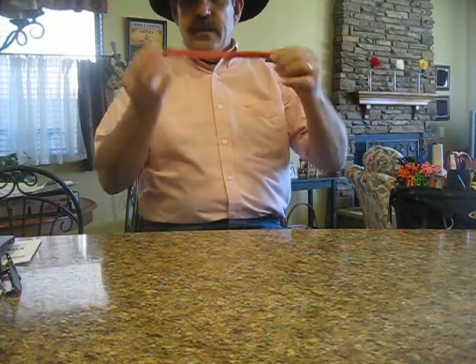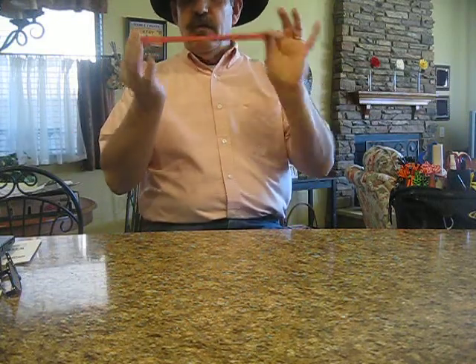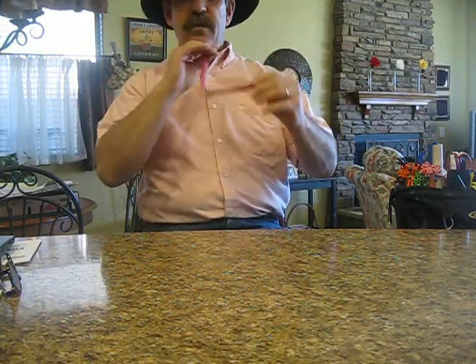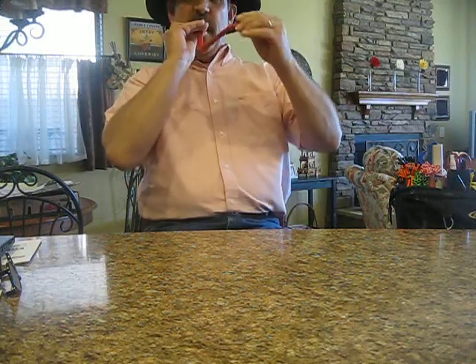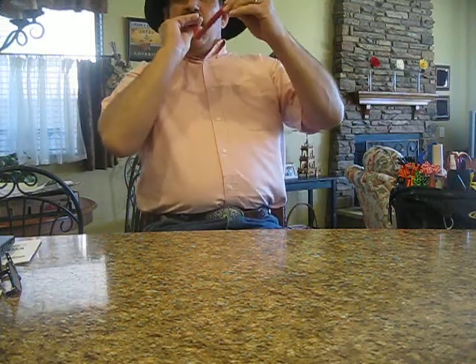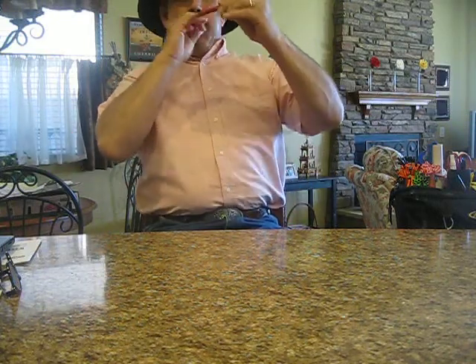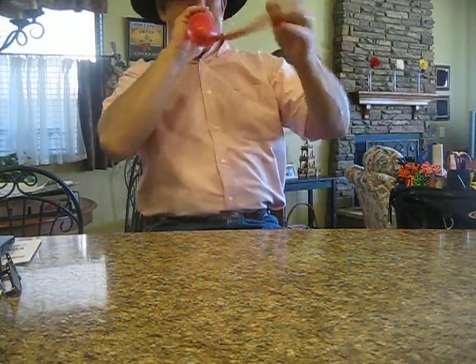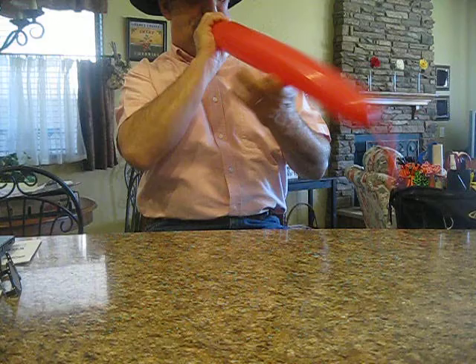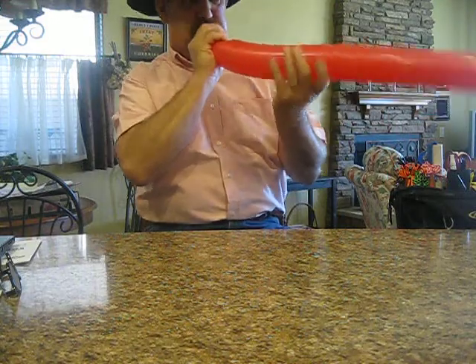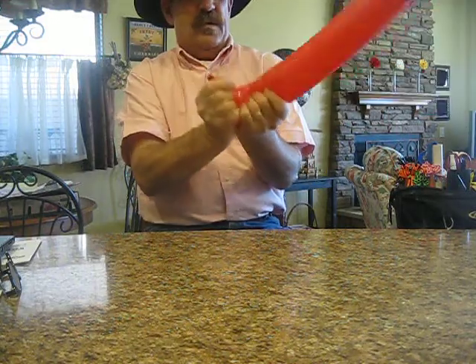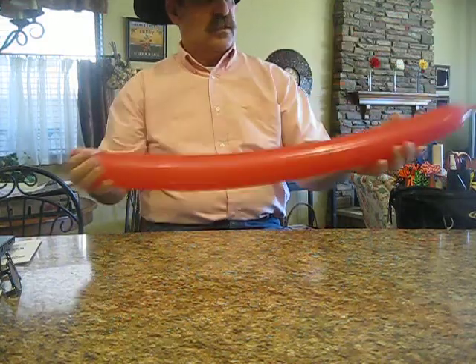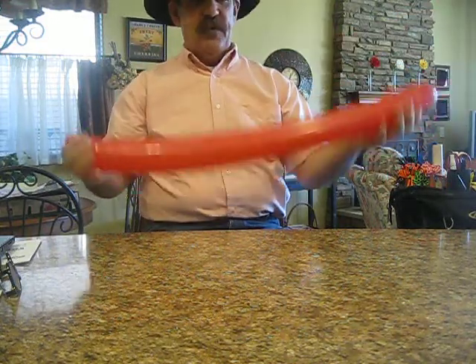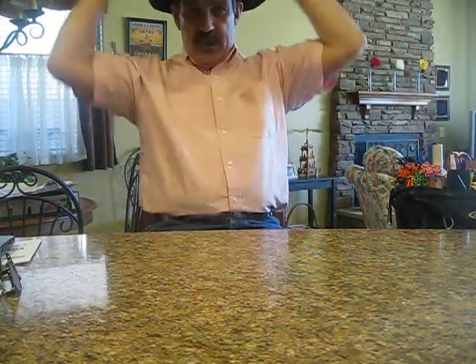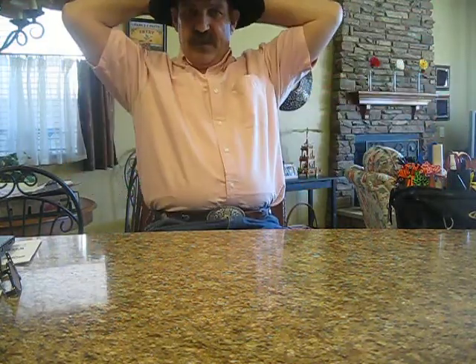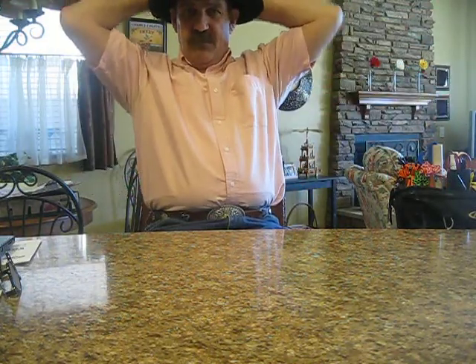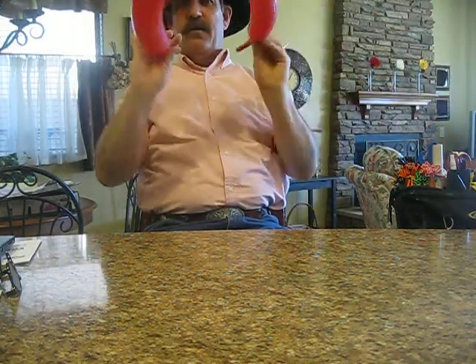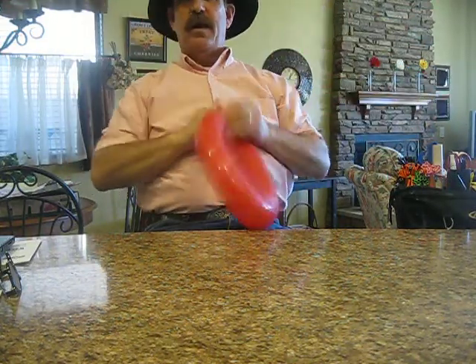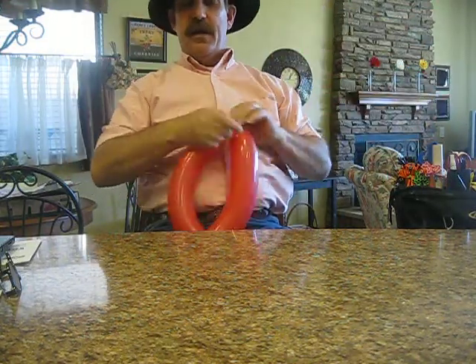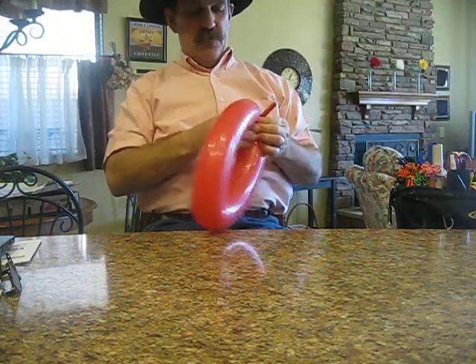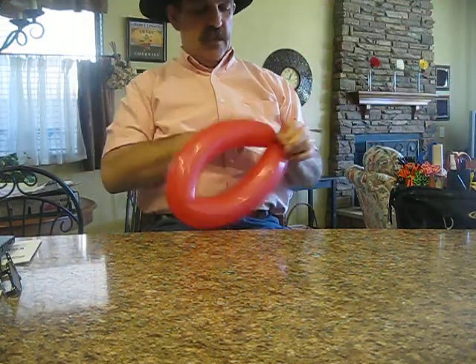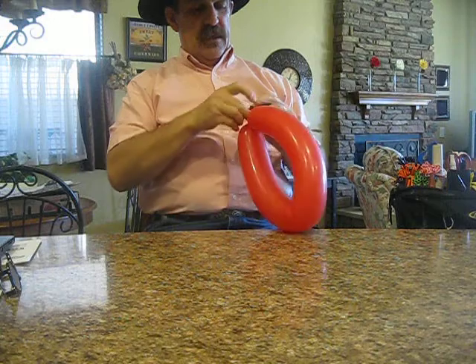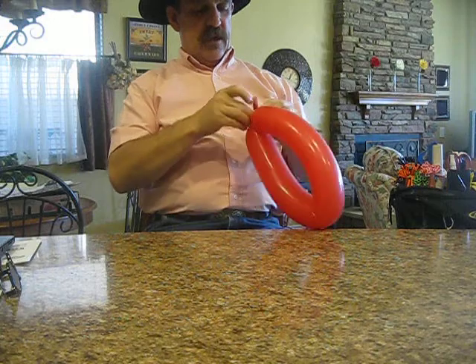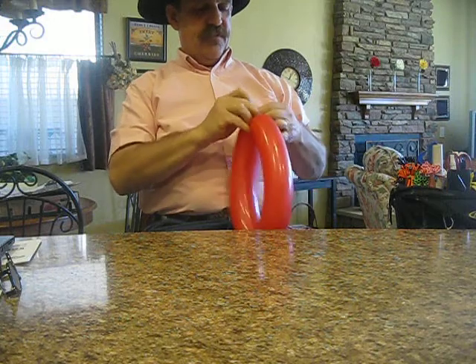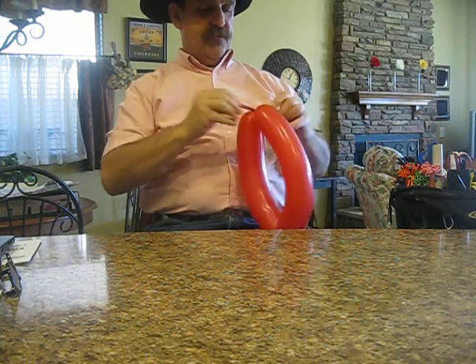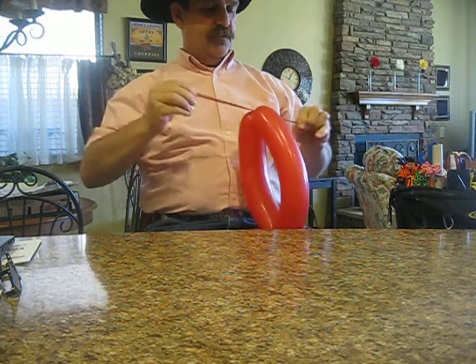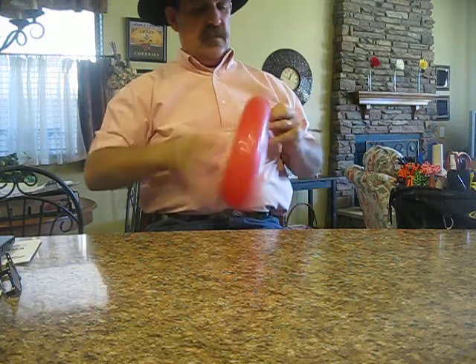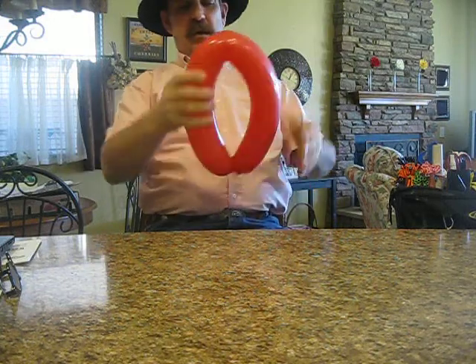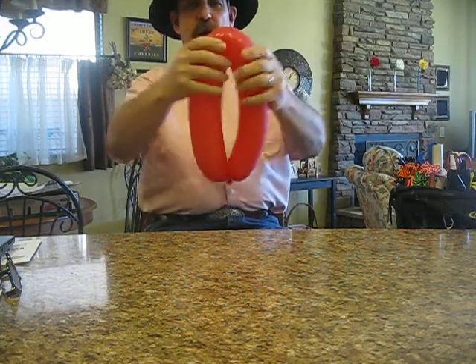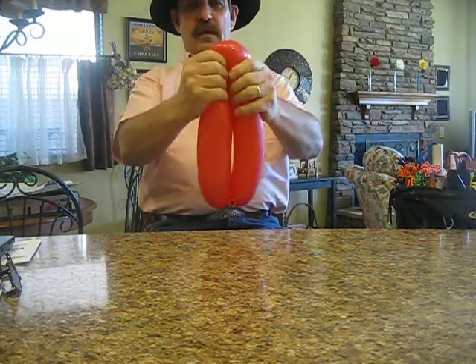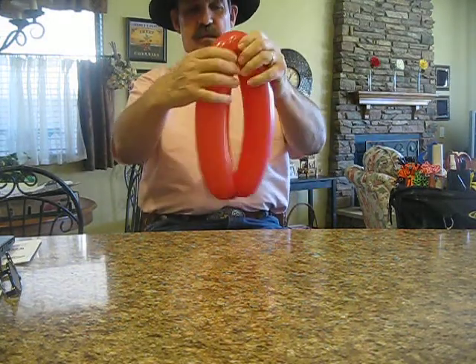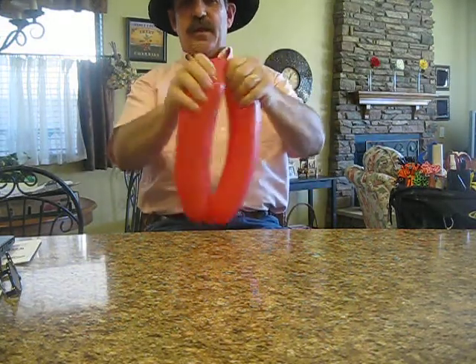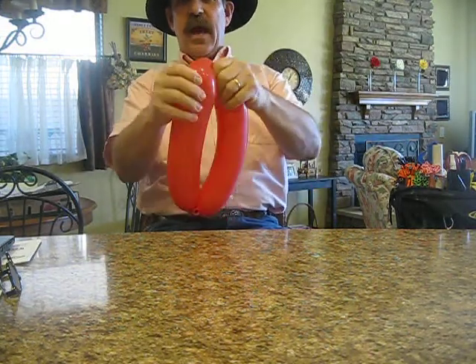Take a red 350. Make sure it fits comfortably around your head. Tie it up and split it in half.